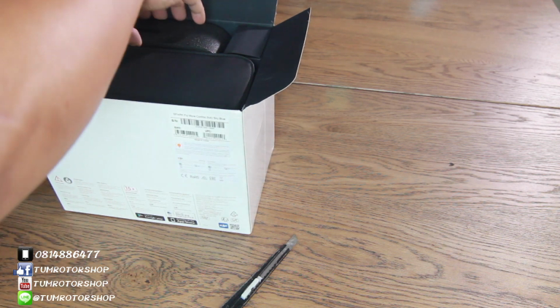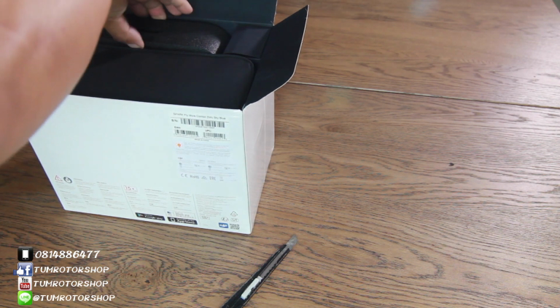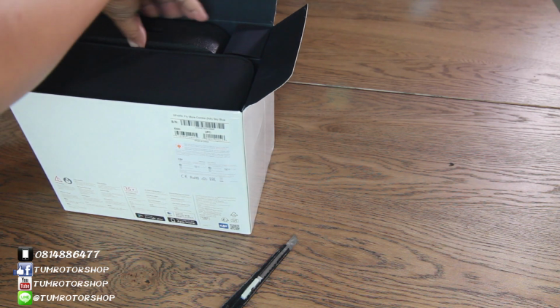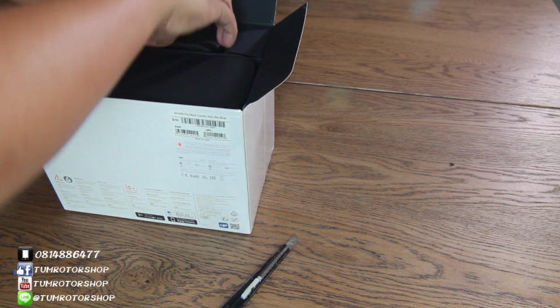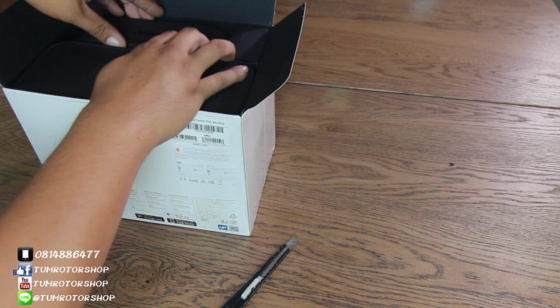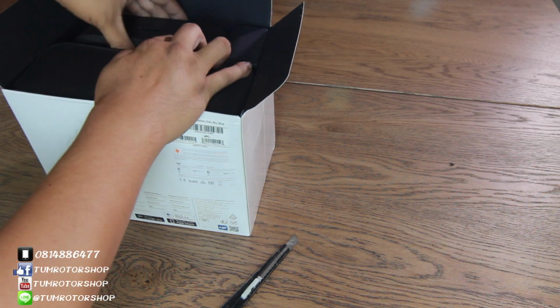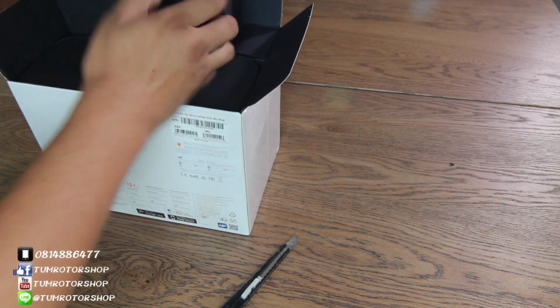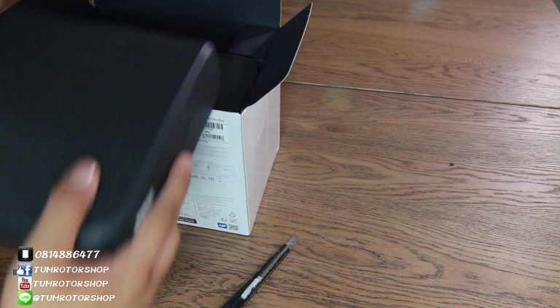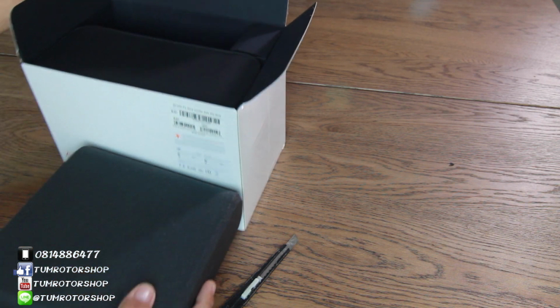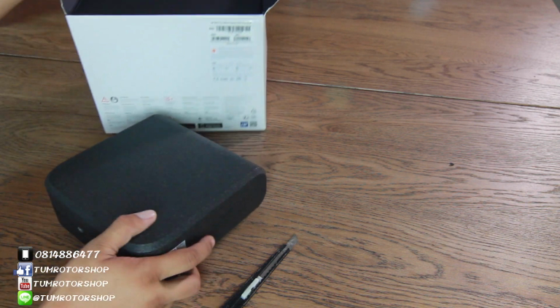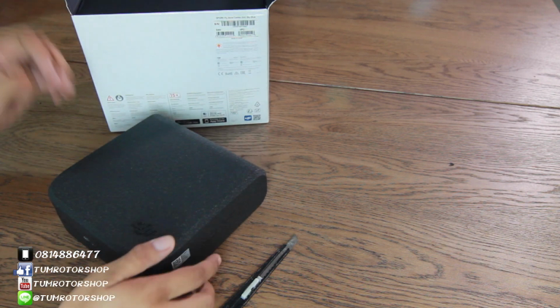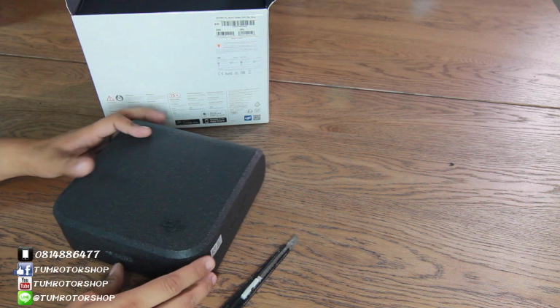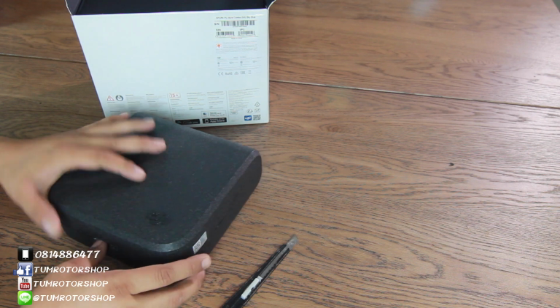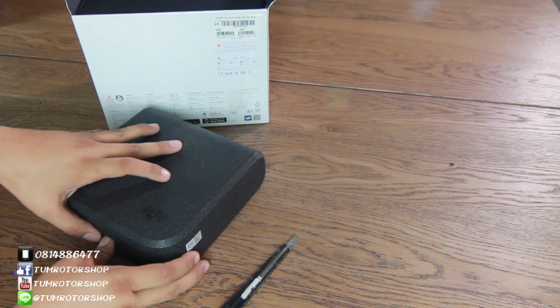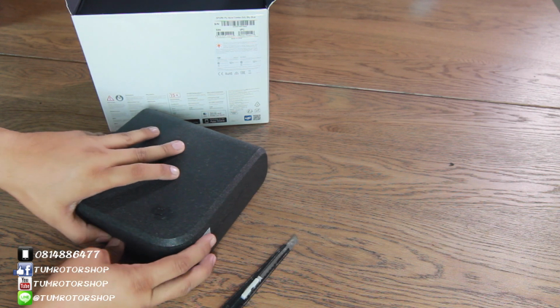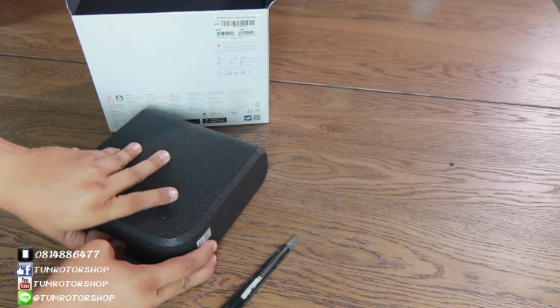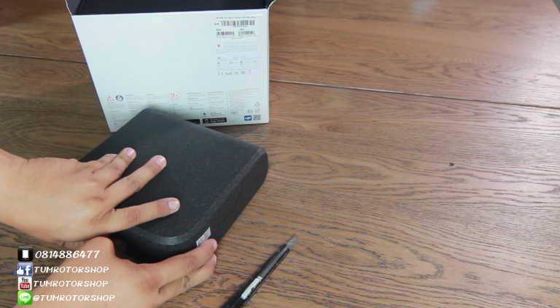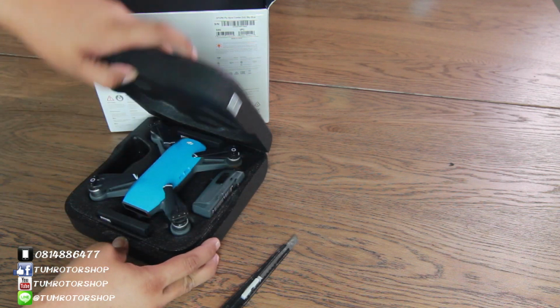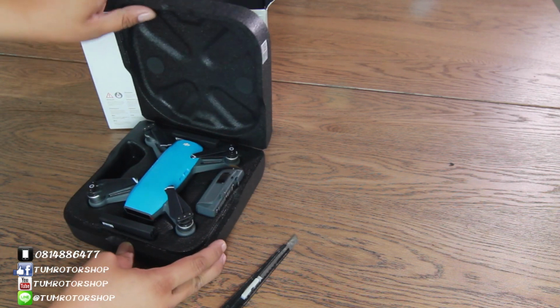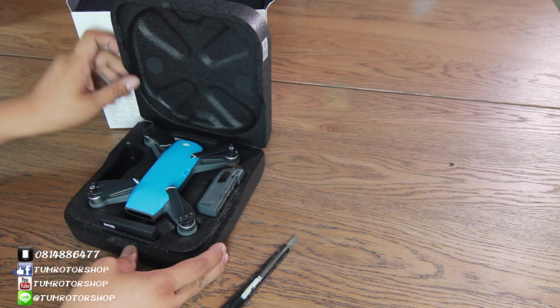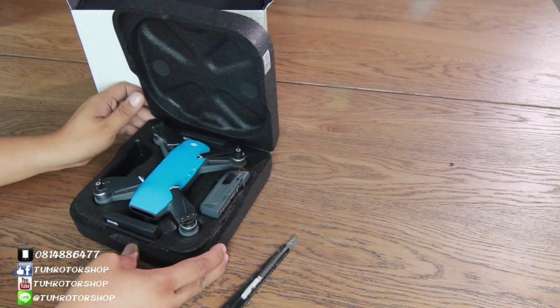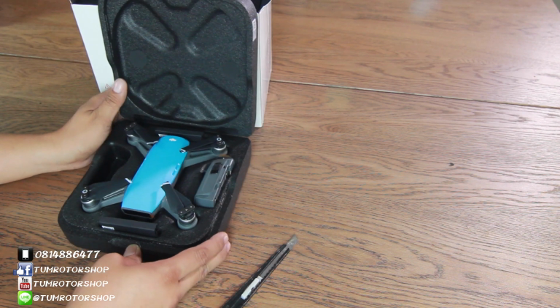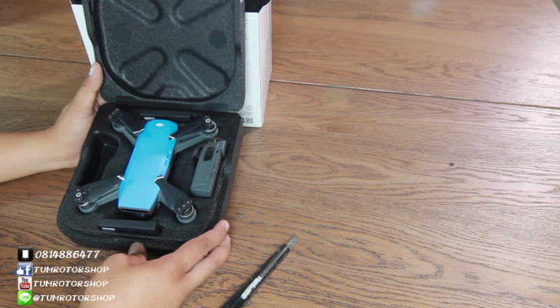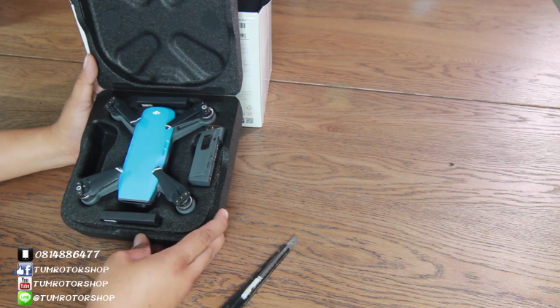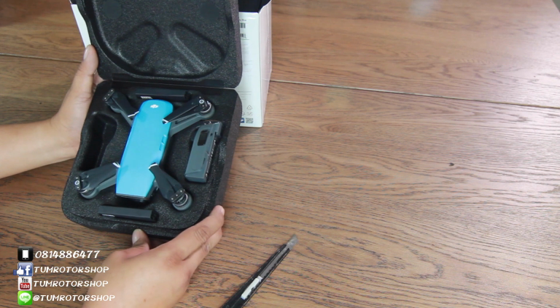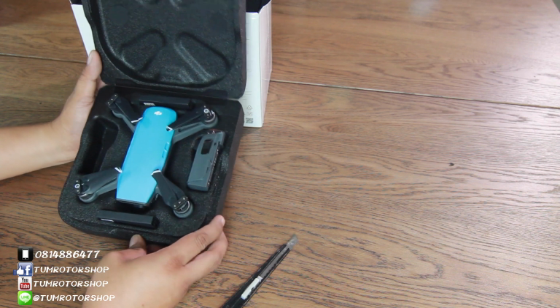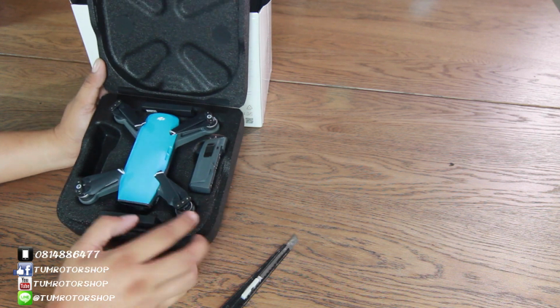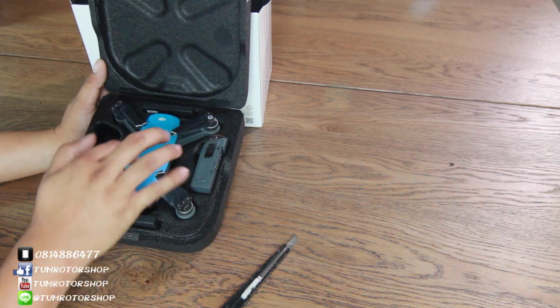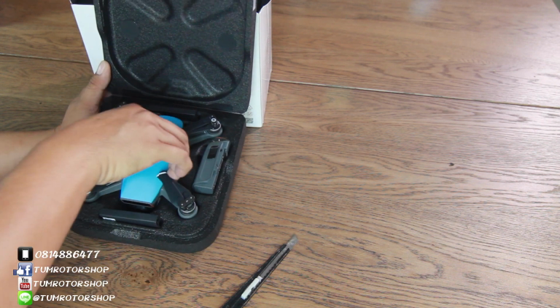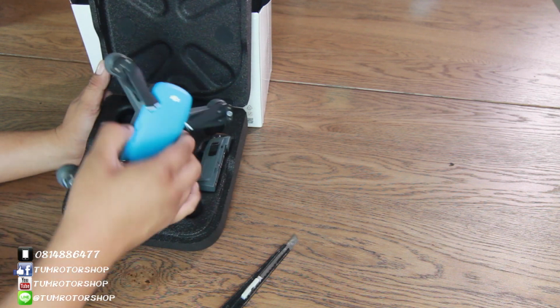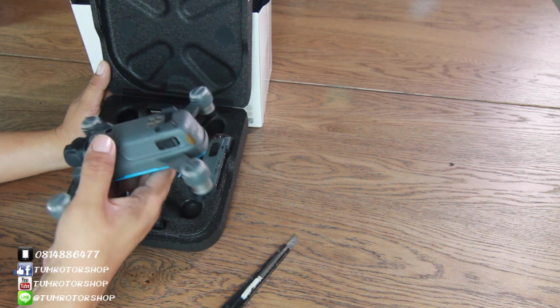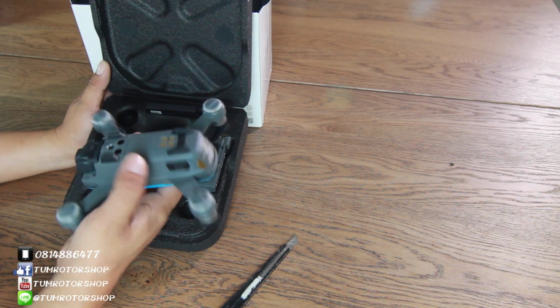Now, first thing — opening the box. This is connected already. This is the LUM. Battery is 10g.